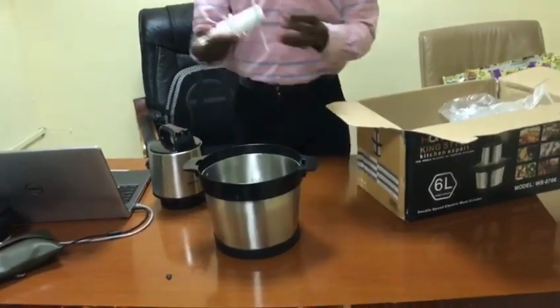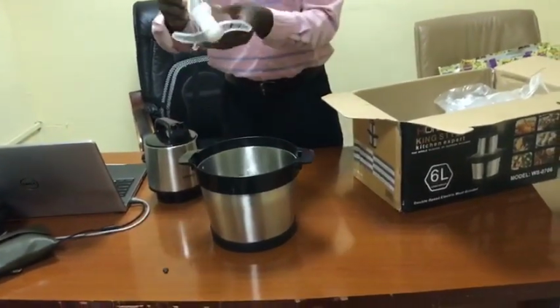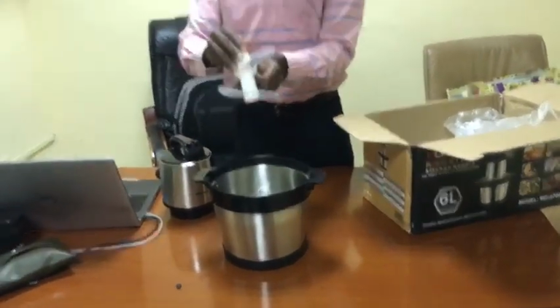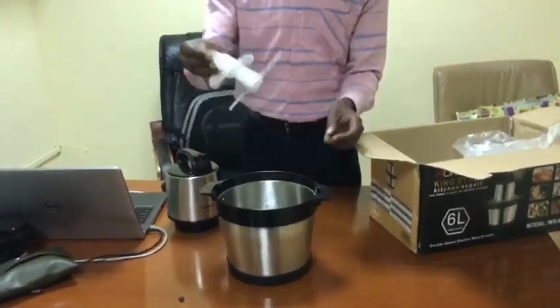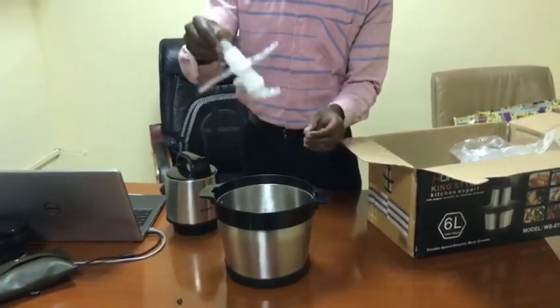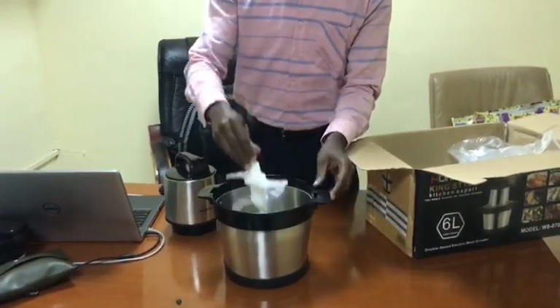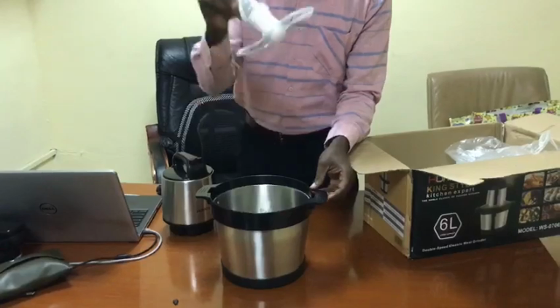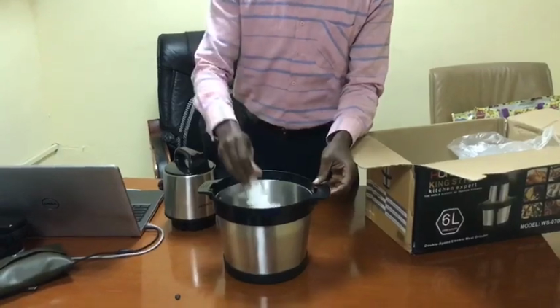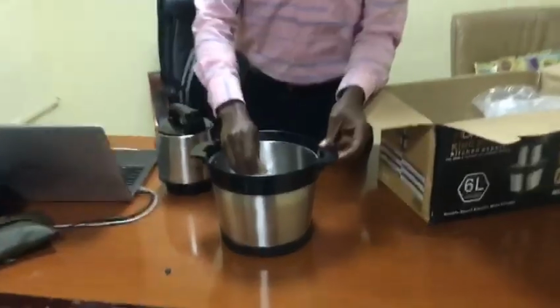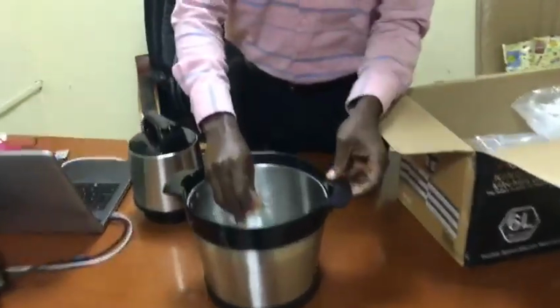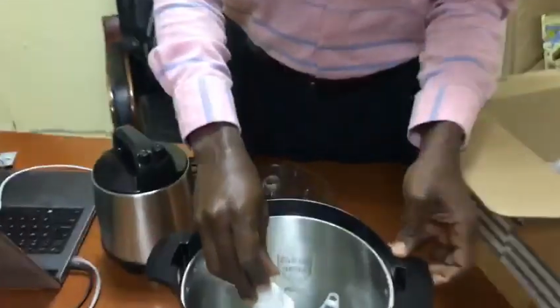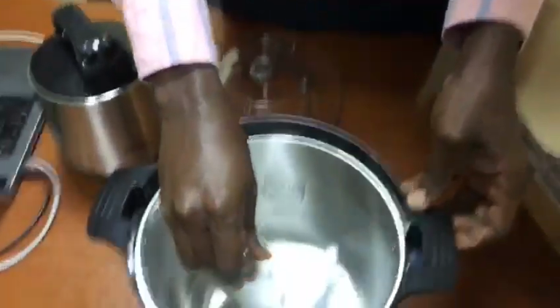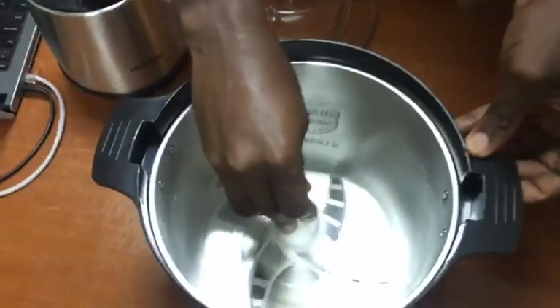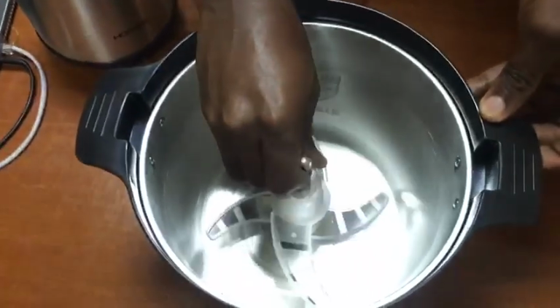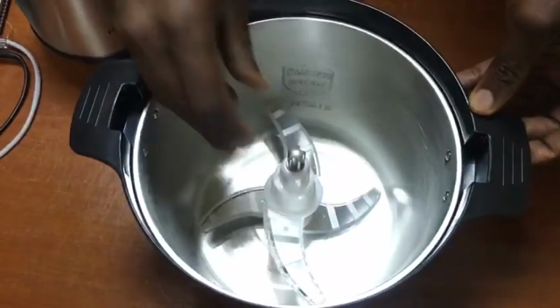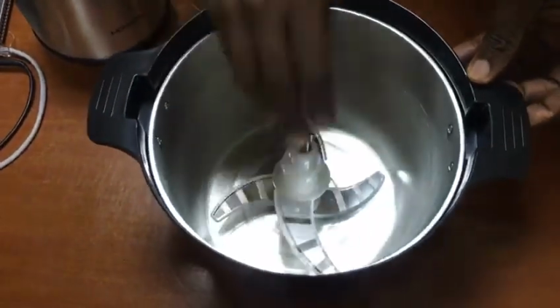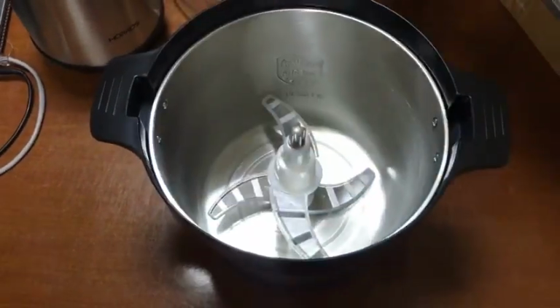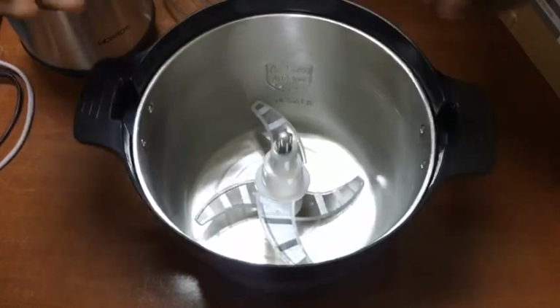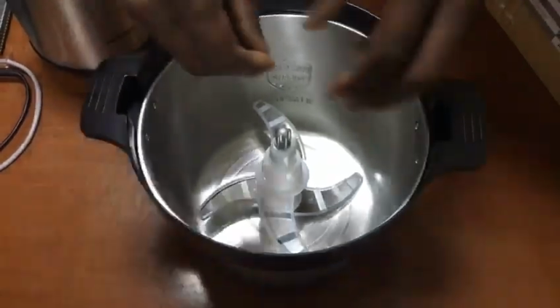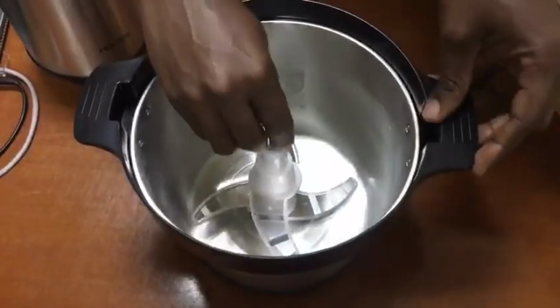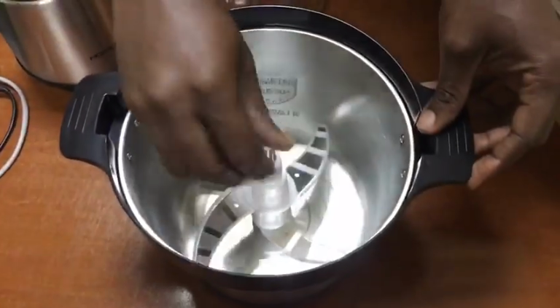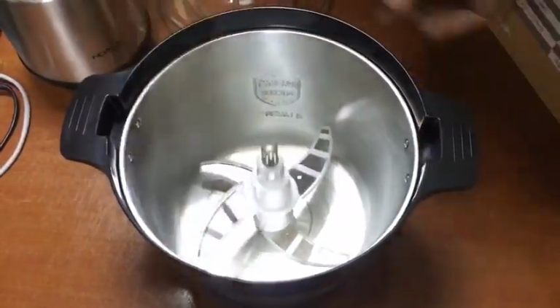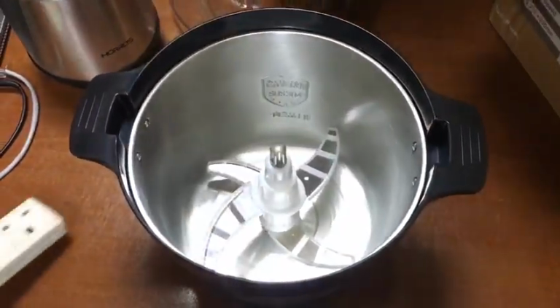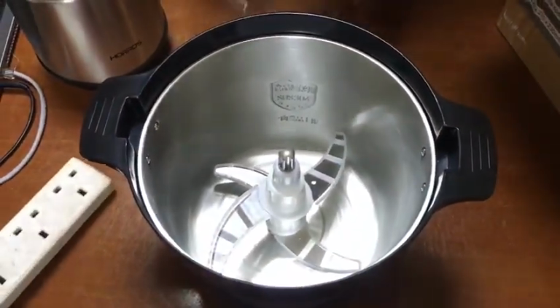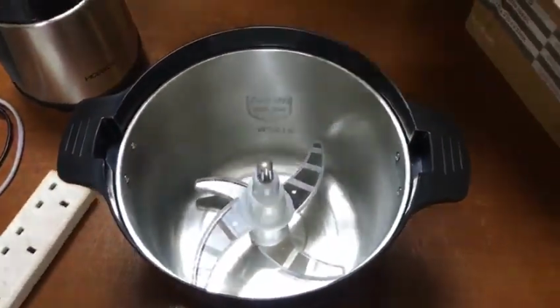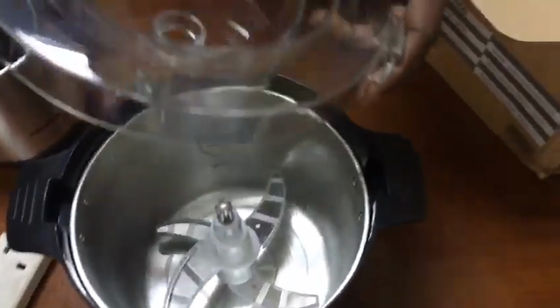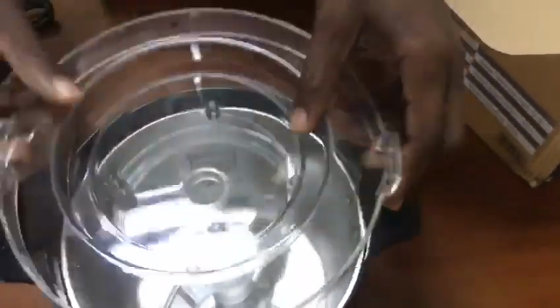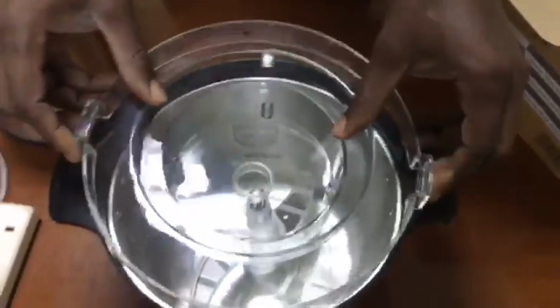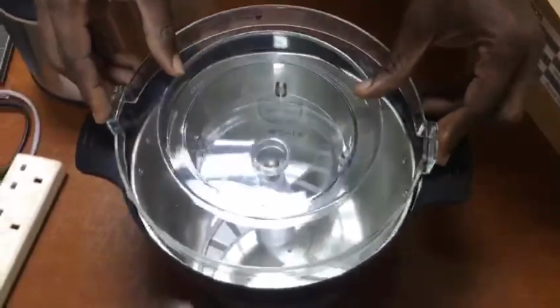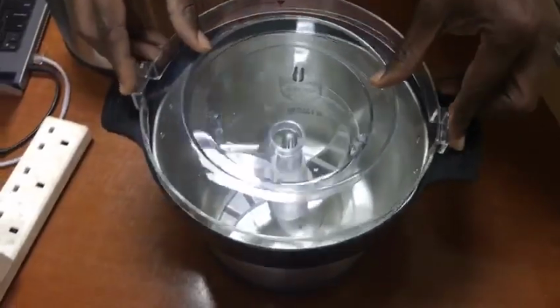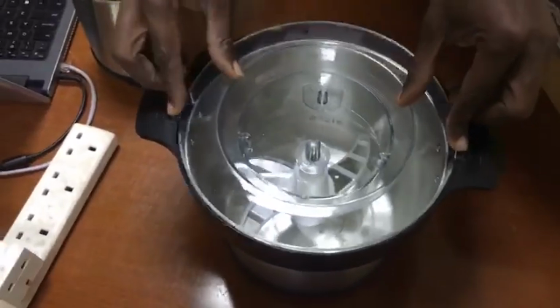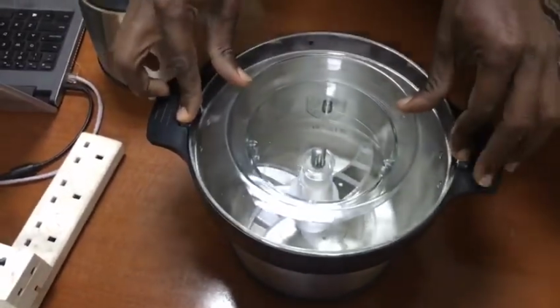We have the steps where you have to fix the table first inside the container like this, then you put the fufu in. After that, you cover it with a plastic cover.